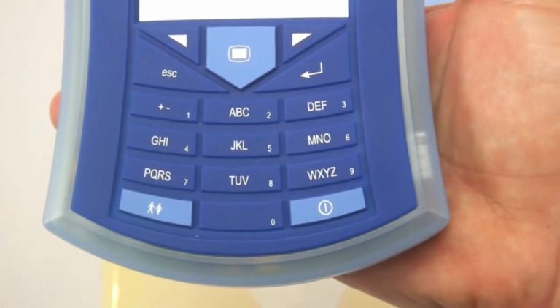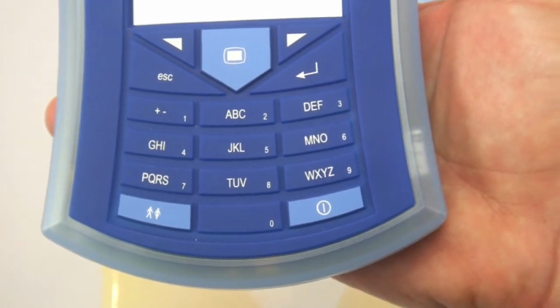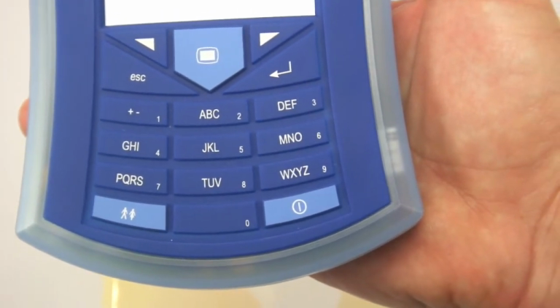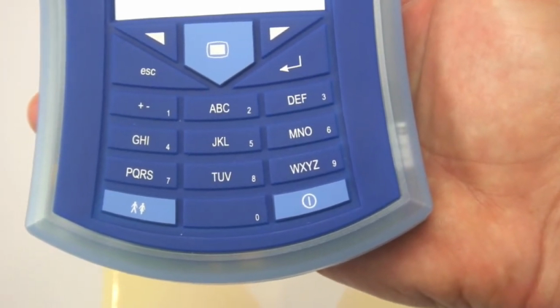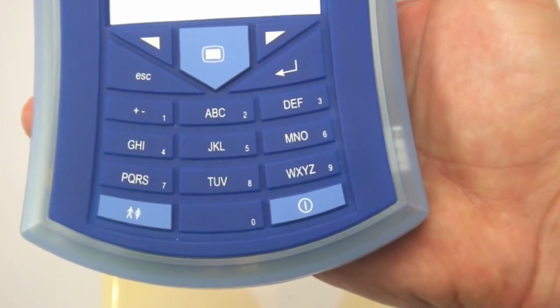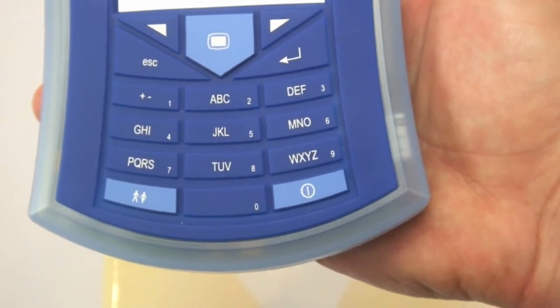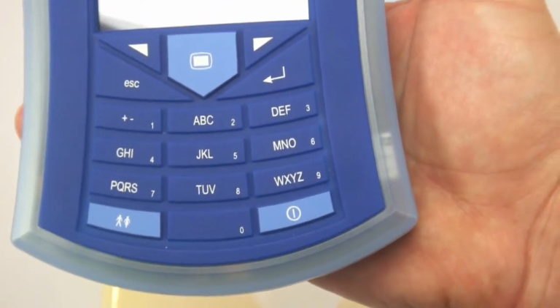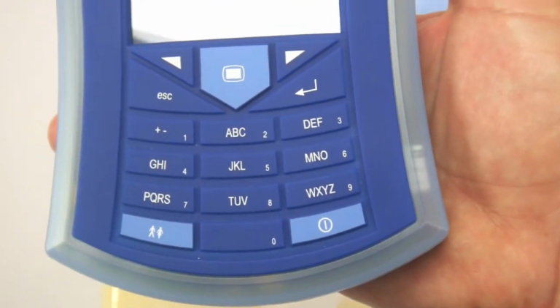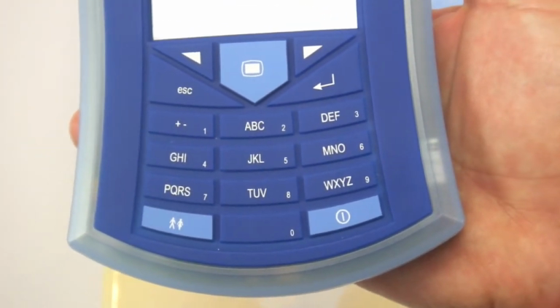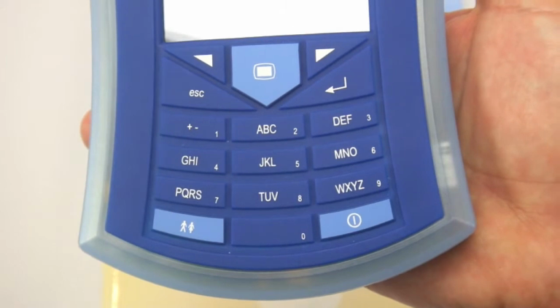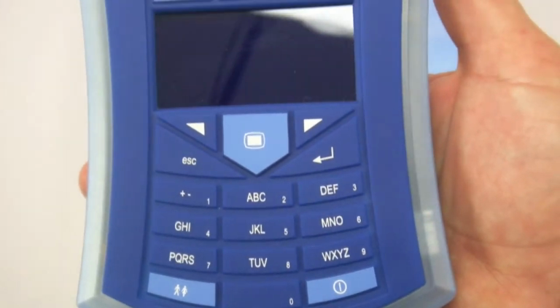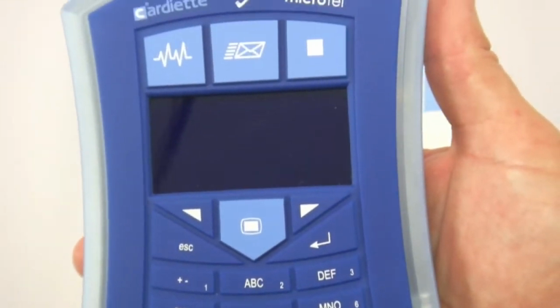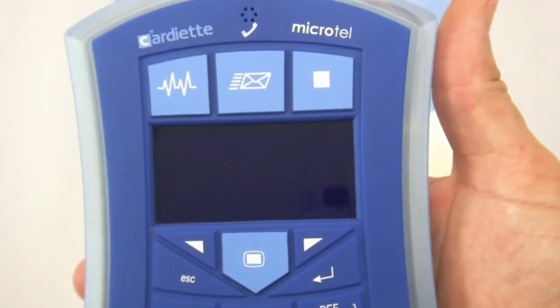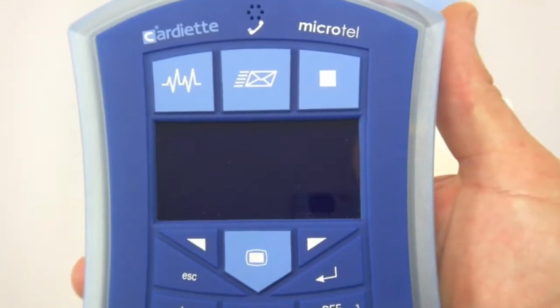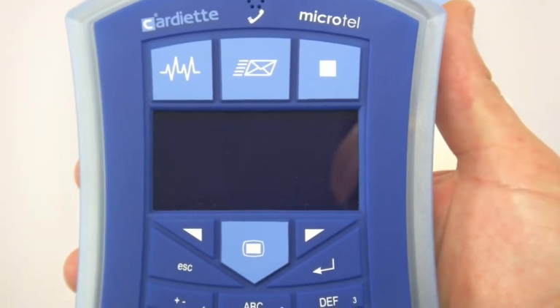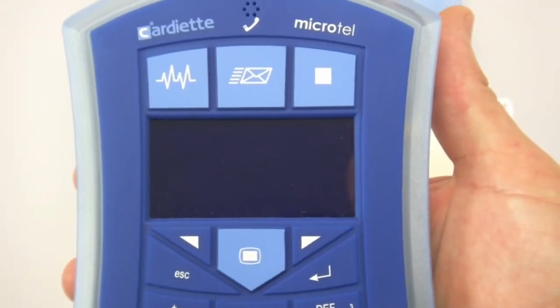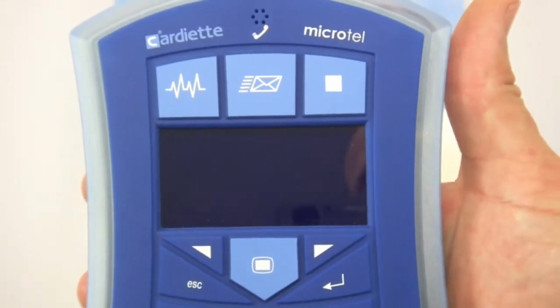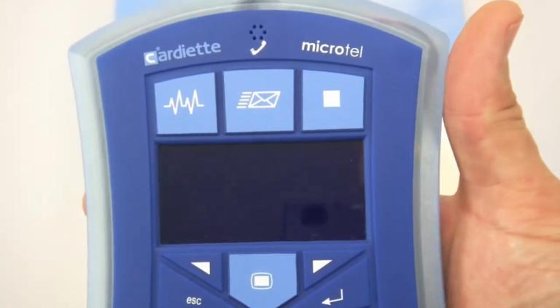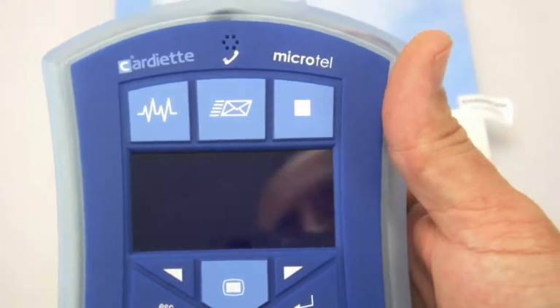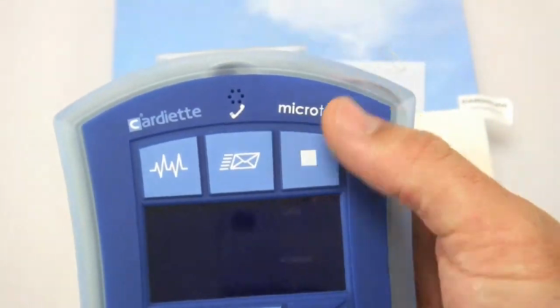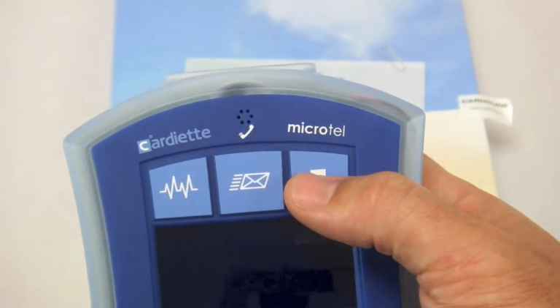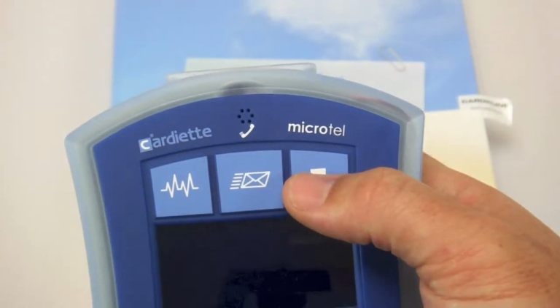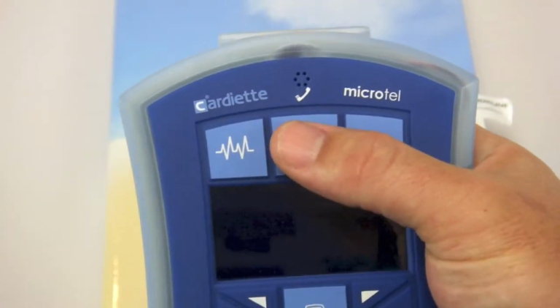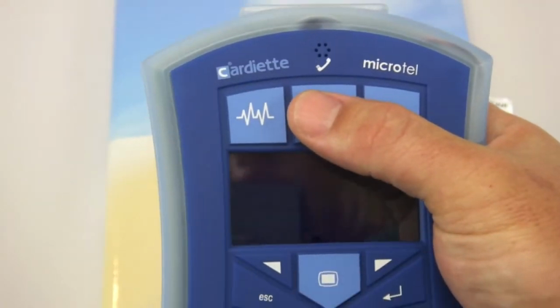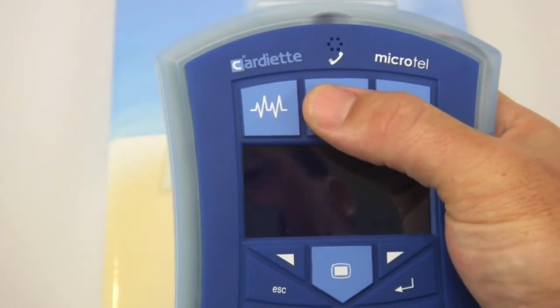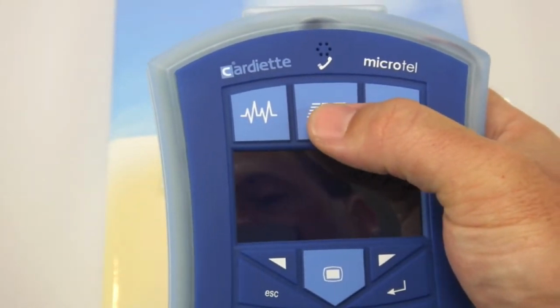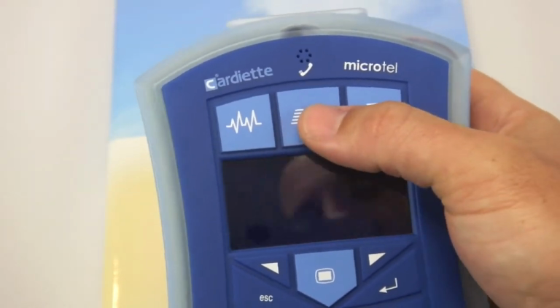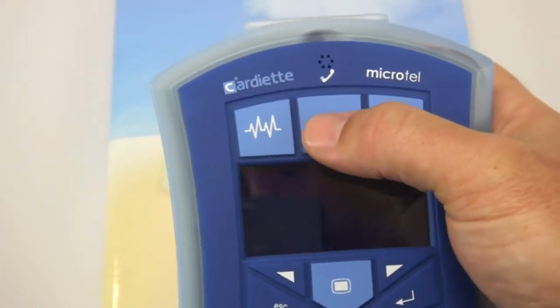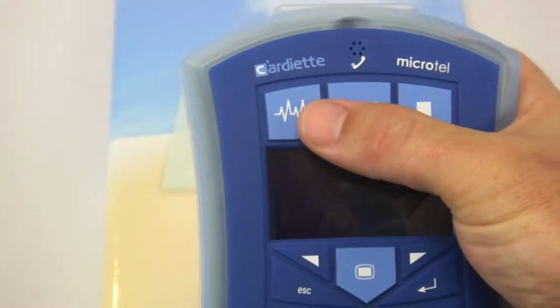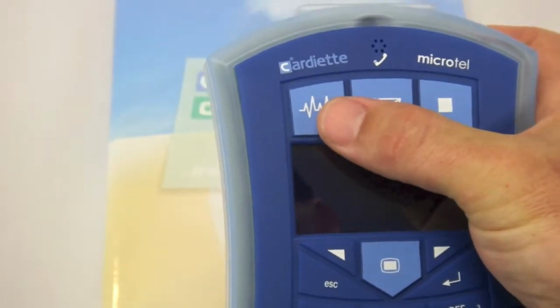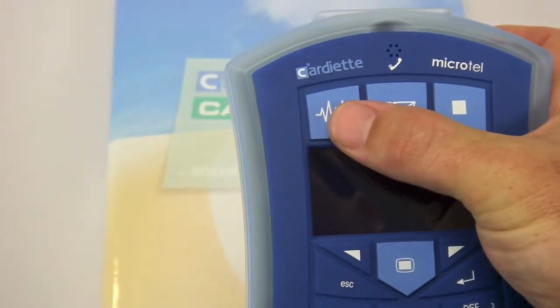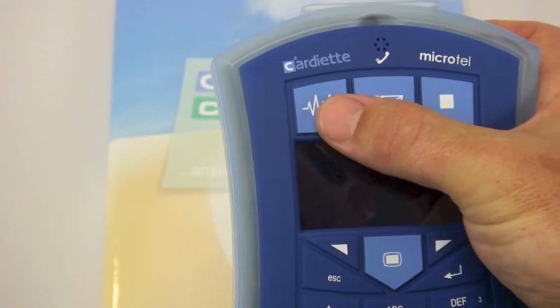If you choose to connect it away from the EKG, it has a single-lead preview screen that will show you waveforms before you capture data. It has a stop button, a send button to initiate a transfer to the computer, and a start button.